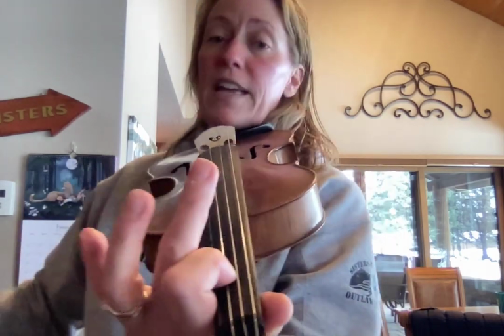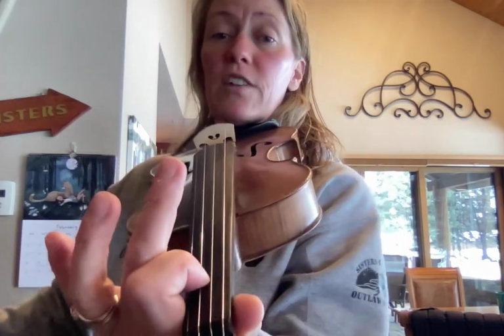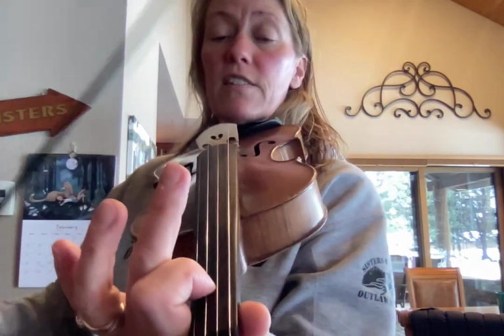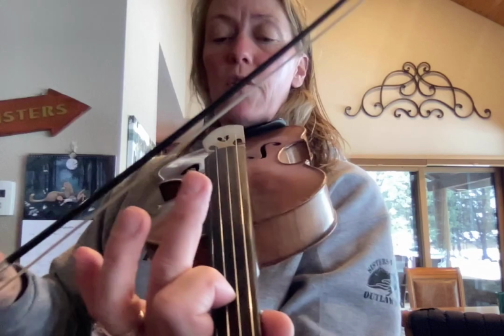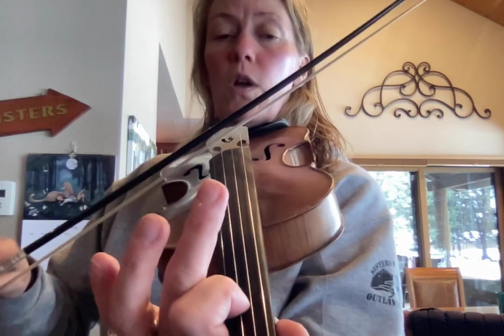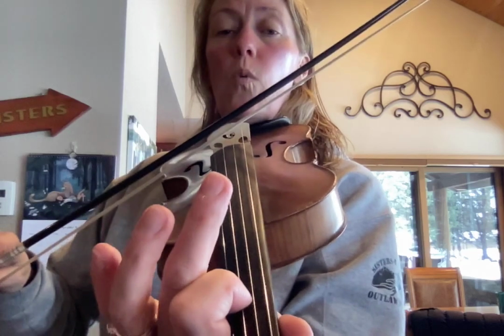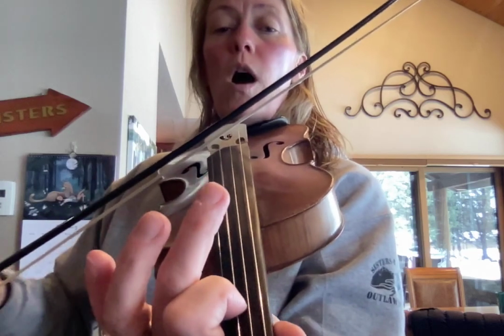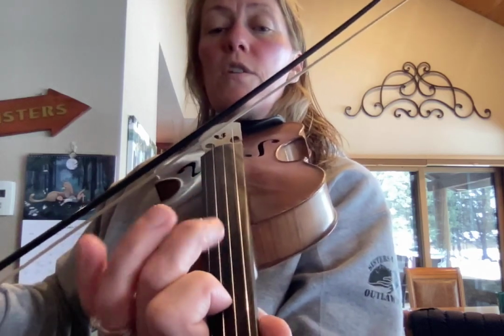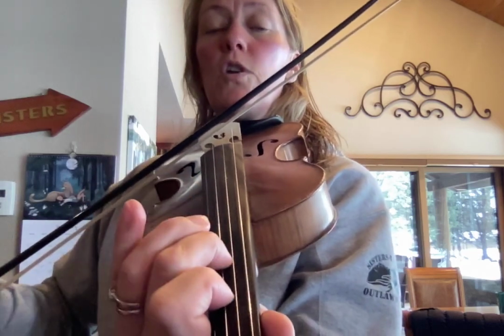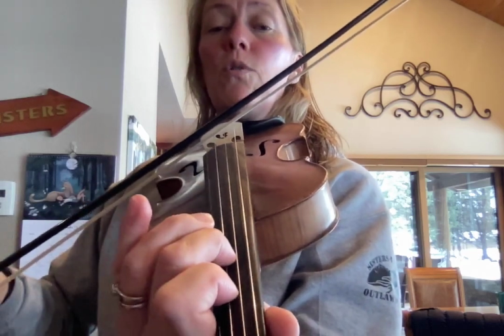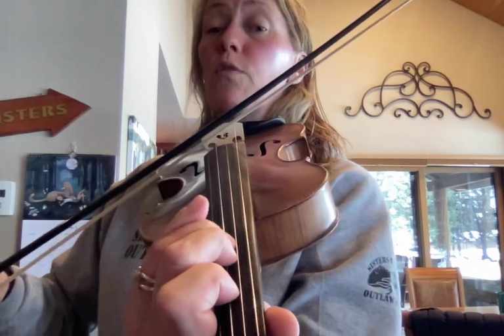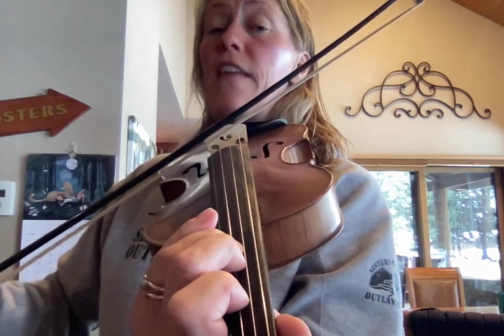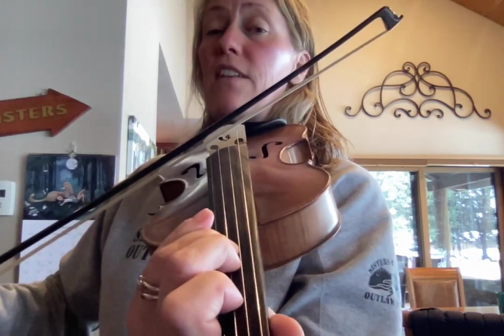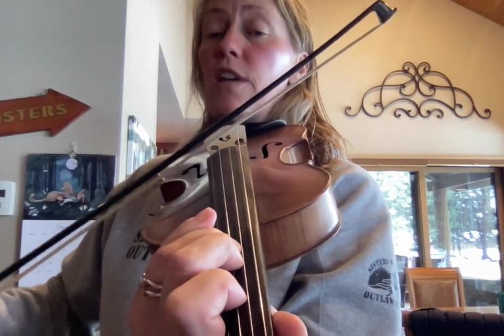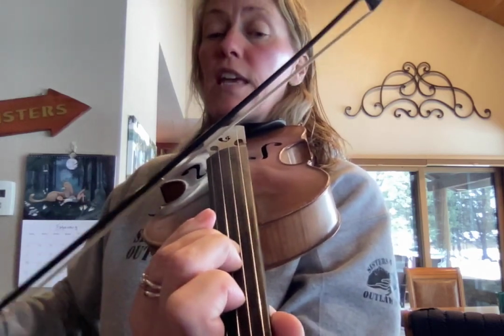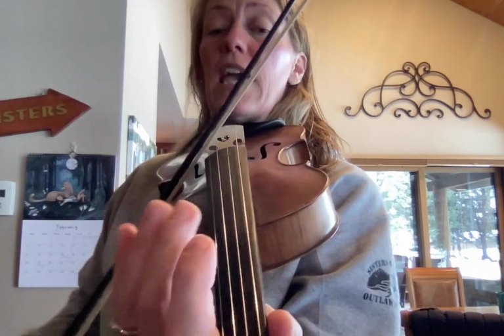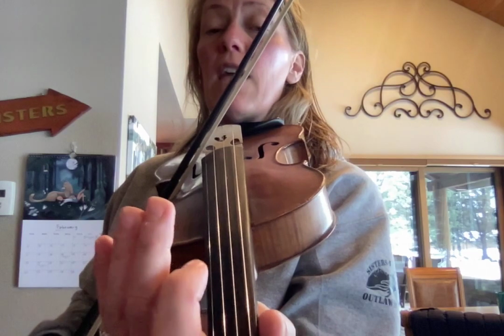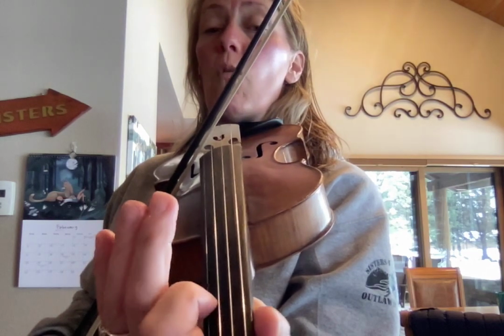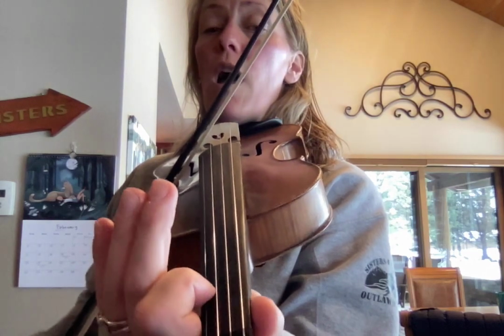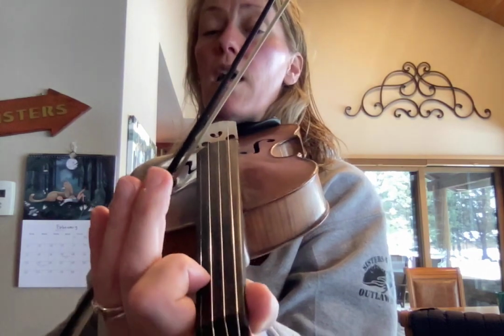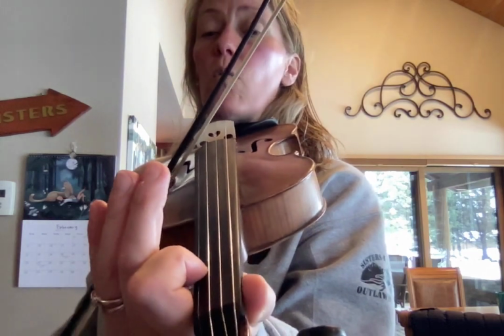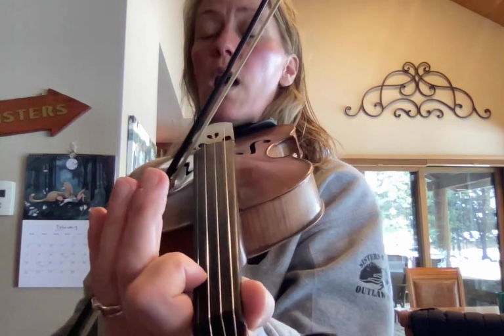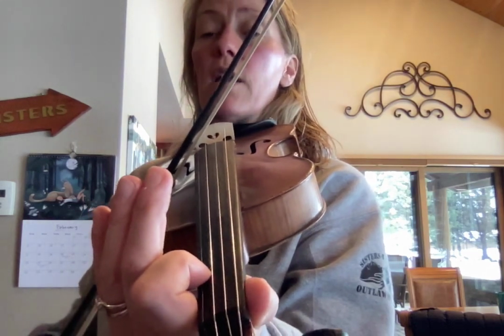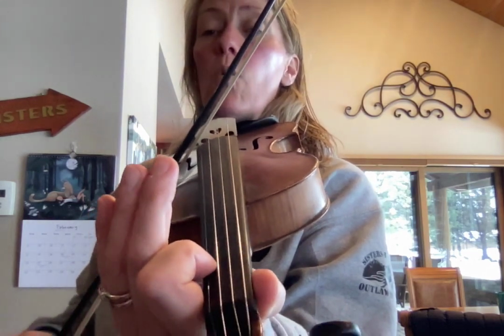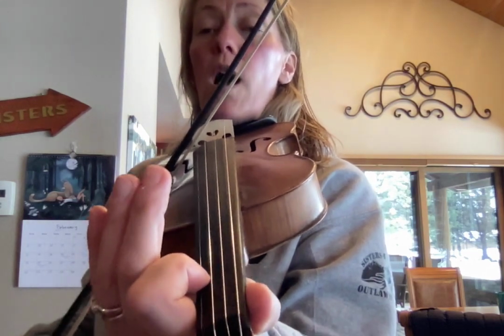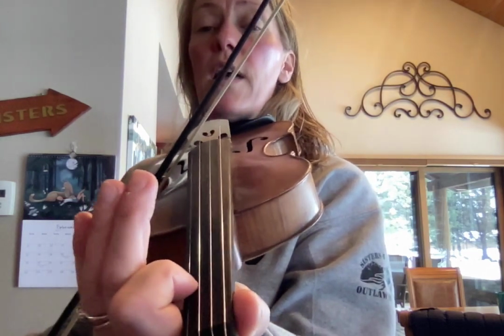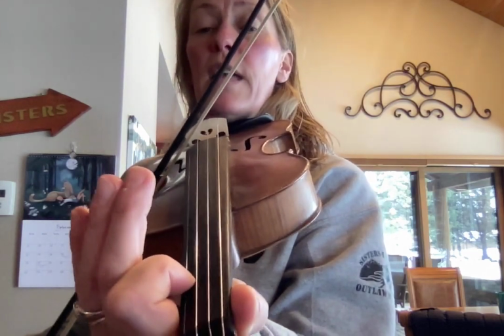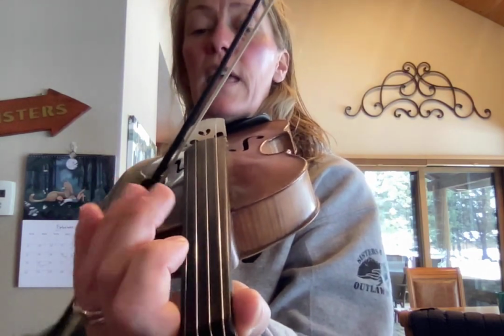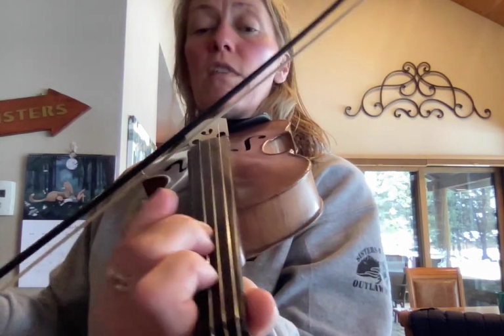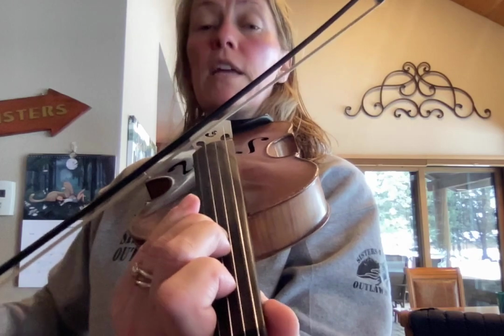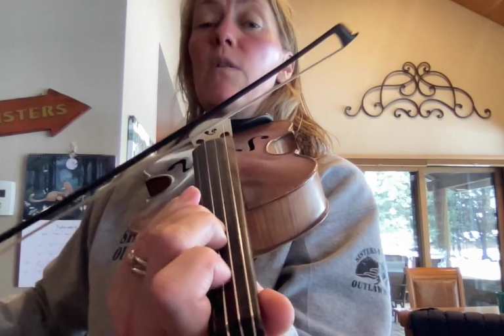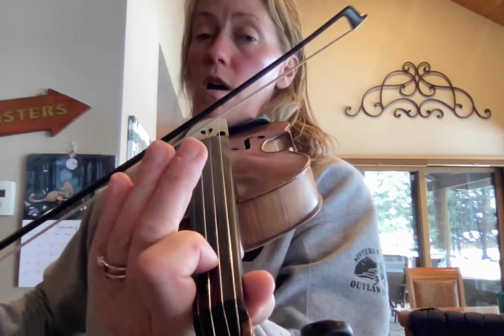Here it is really slow. One, two, three, and the A string: E, one, one, one, E, three, one.